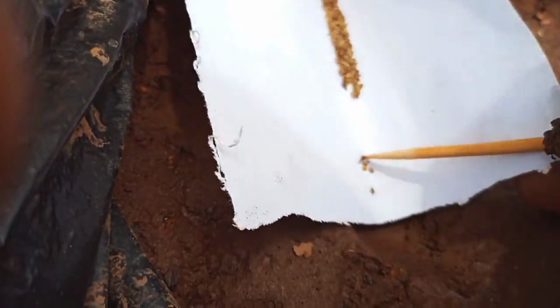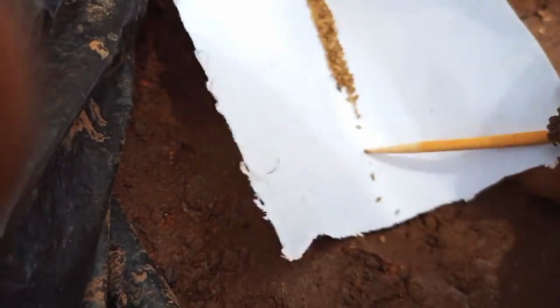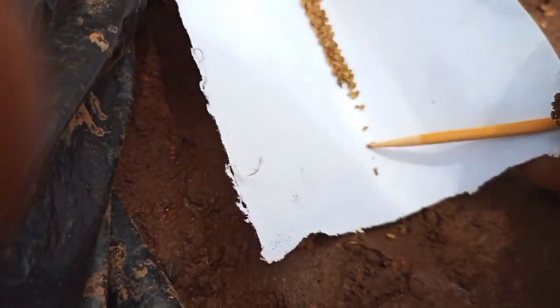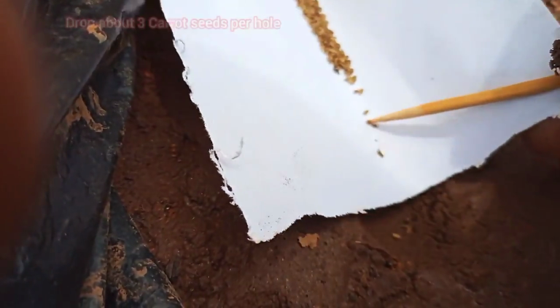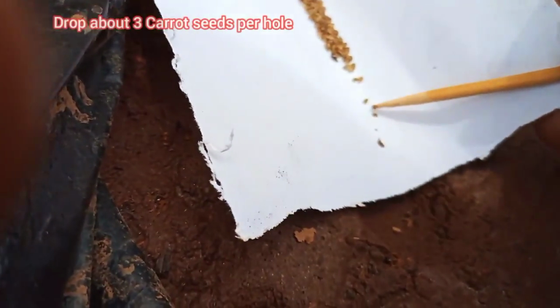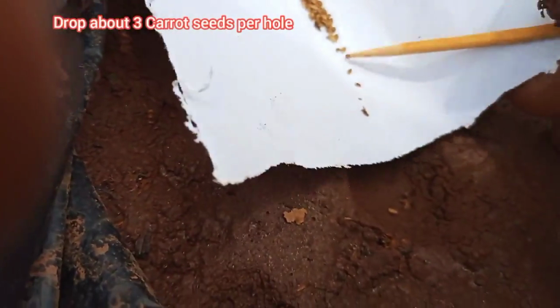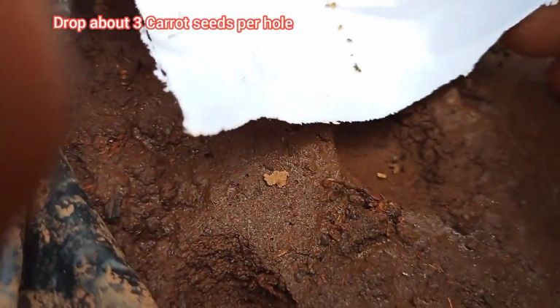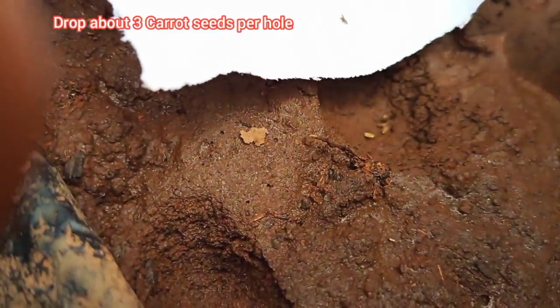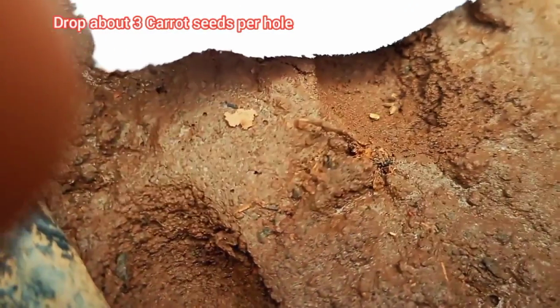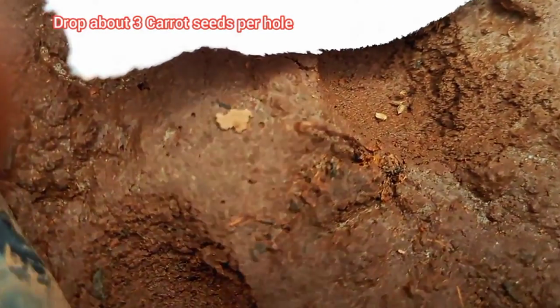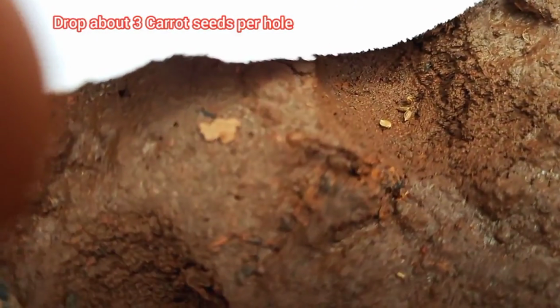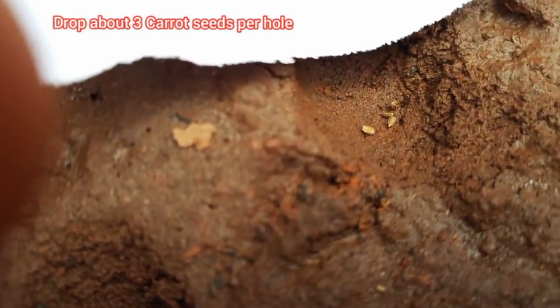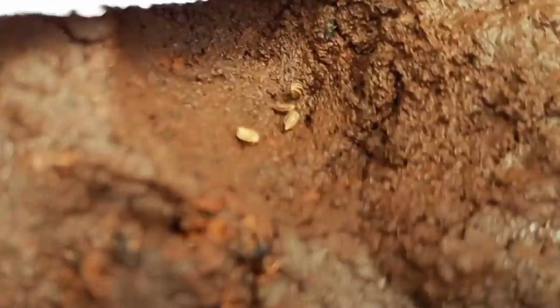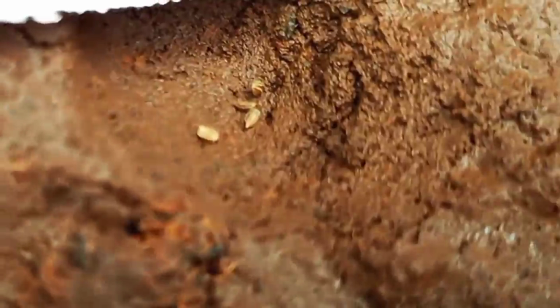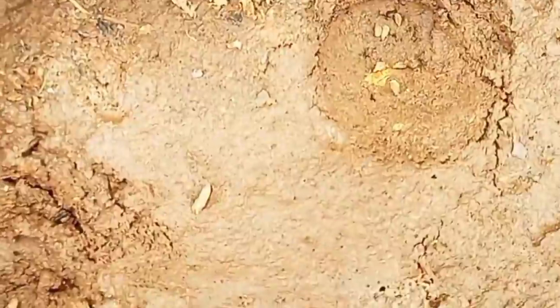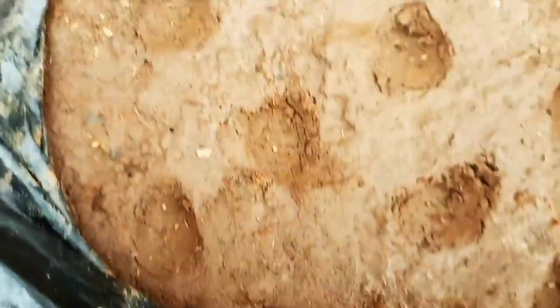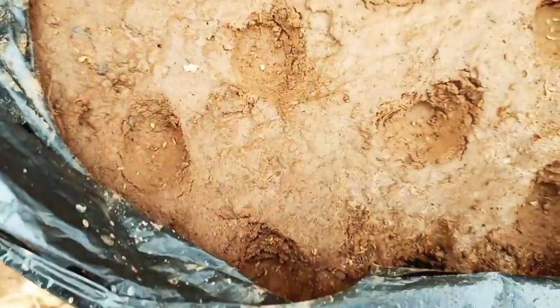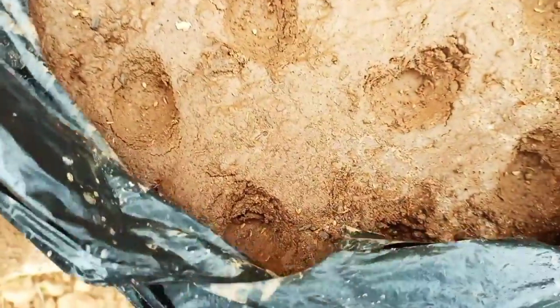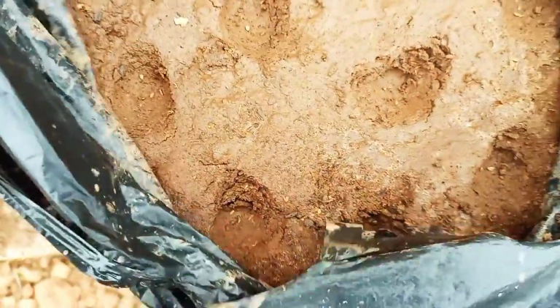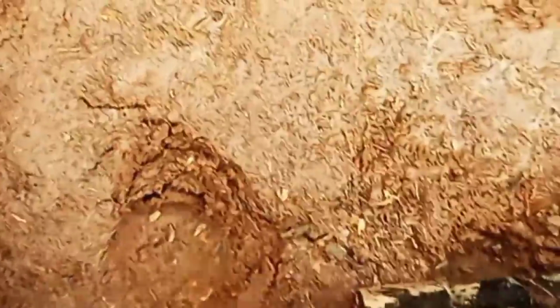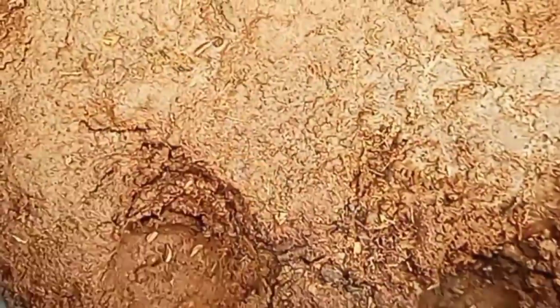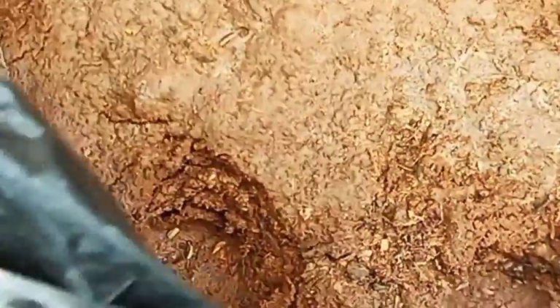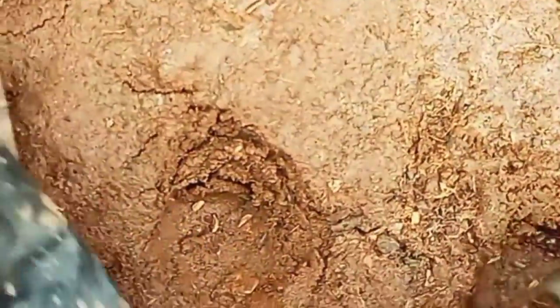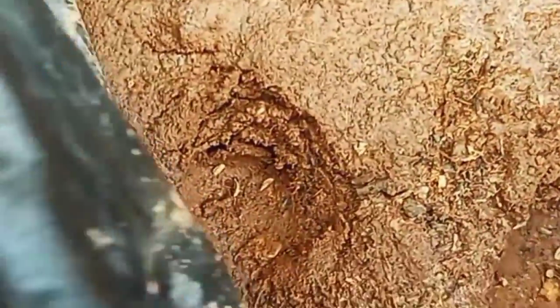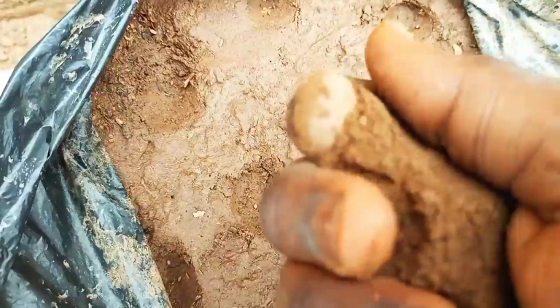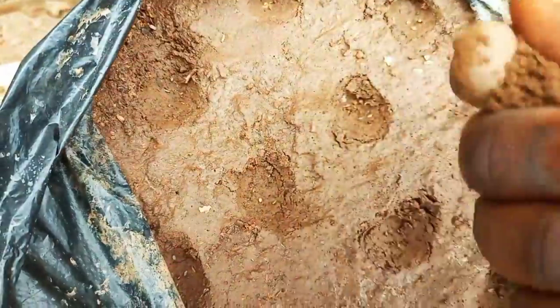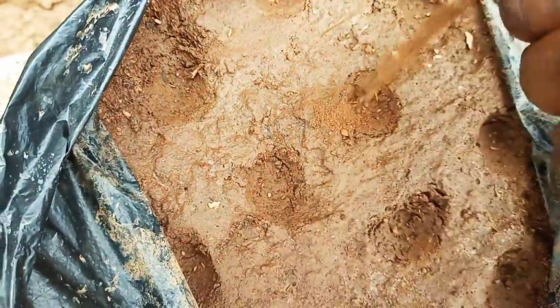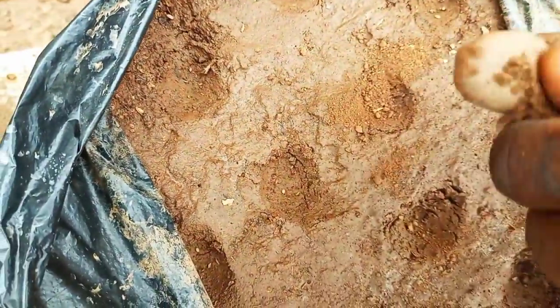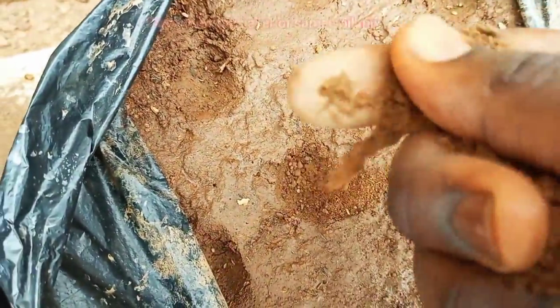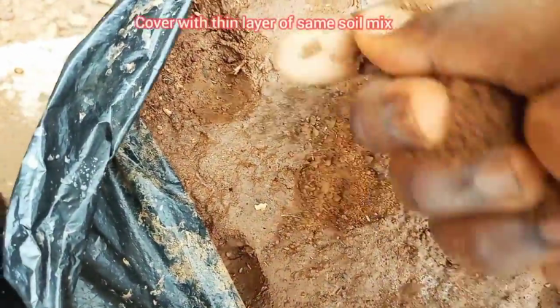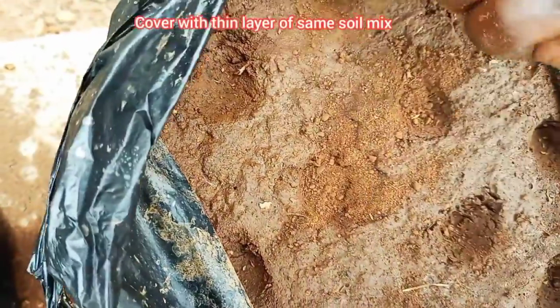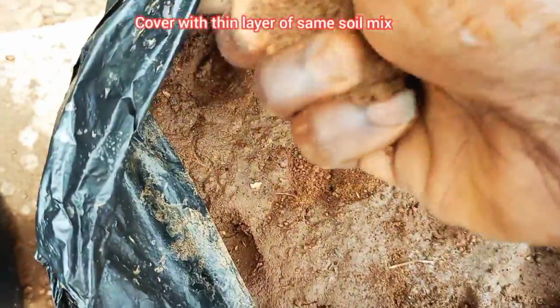Once the holes have been created, pour carrot seeds on a piece of paper and drop about 3 seeds per hole with the aid of a toothpick. Cover the seeds with a thin layer of the same soil mix and water lightly.